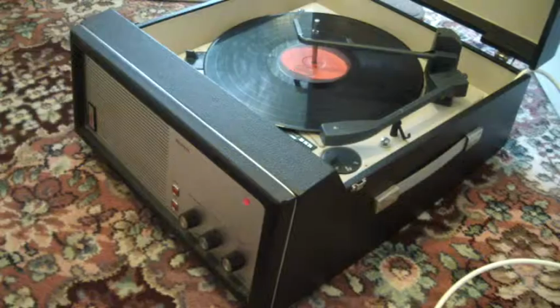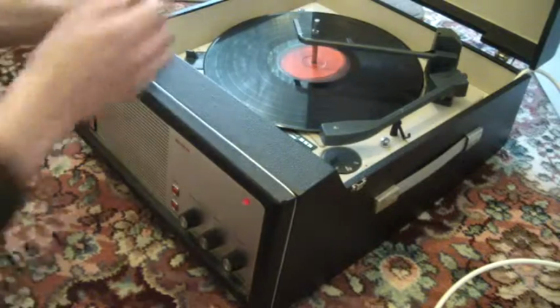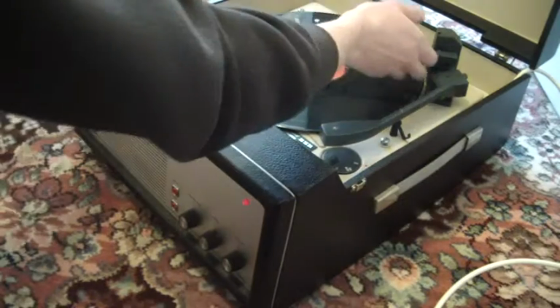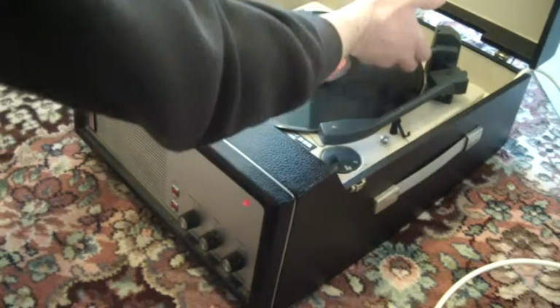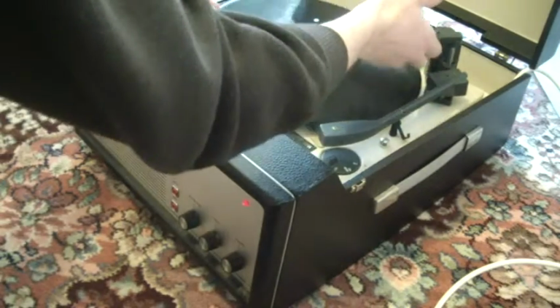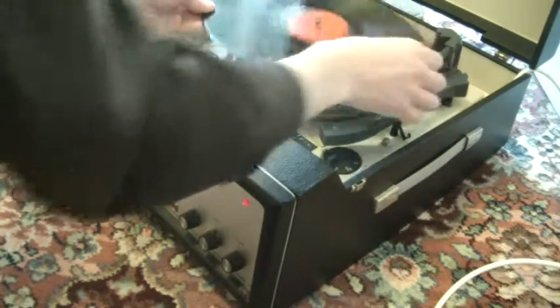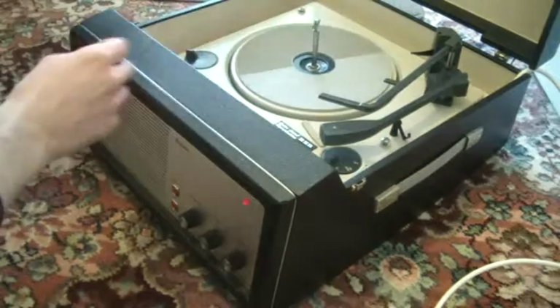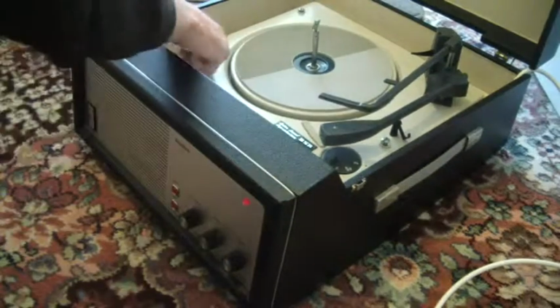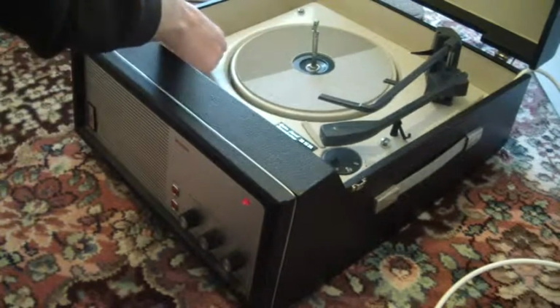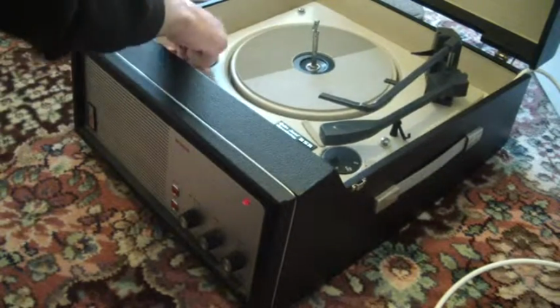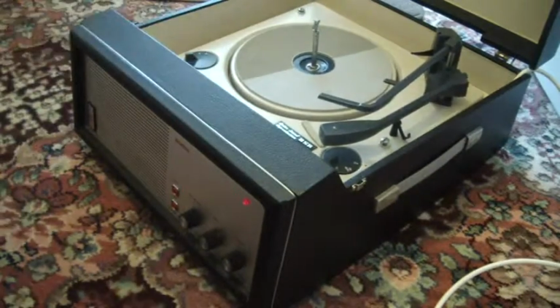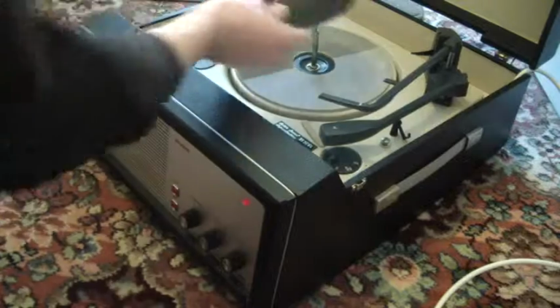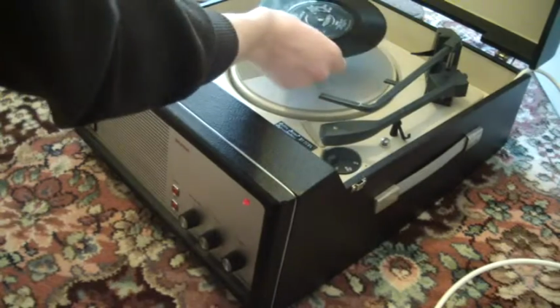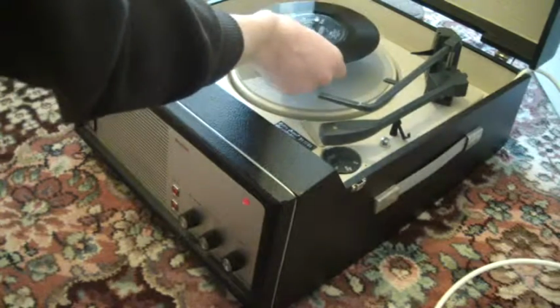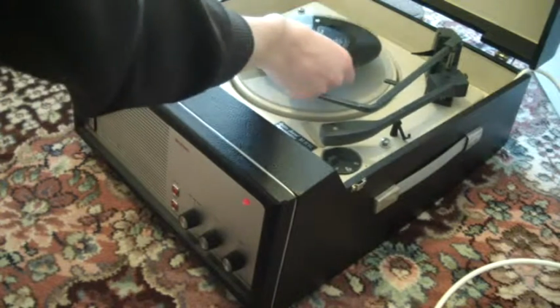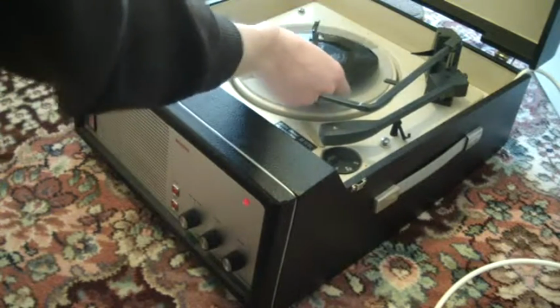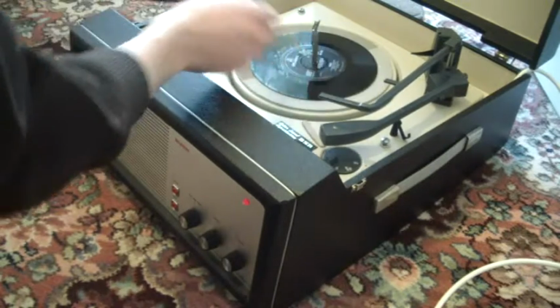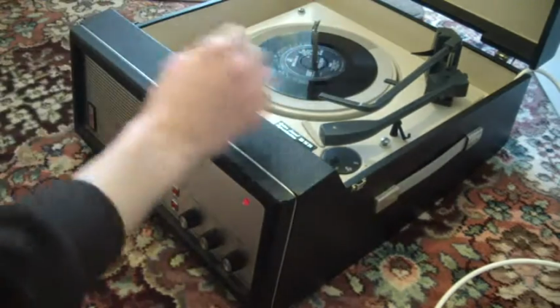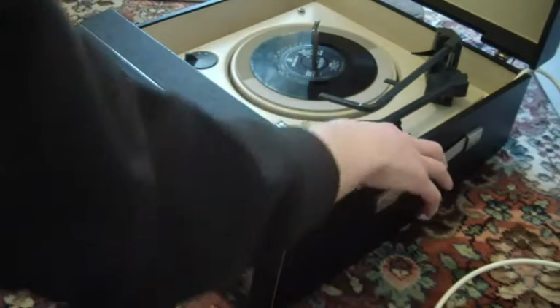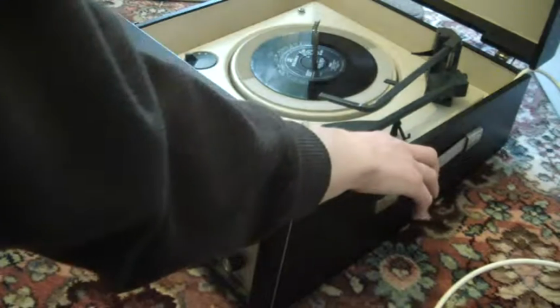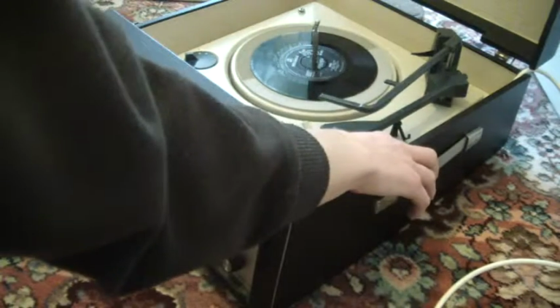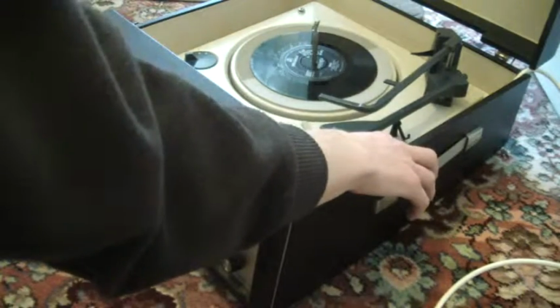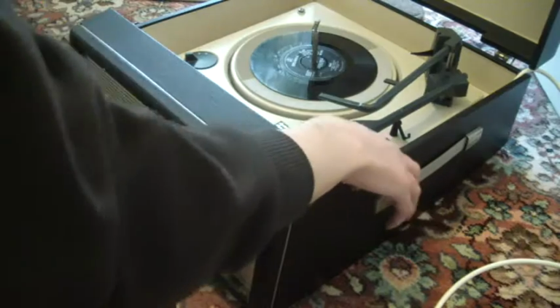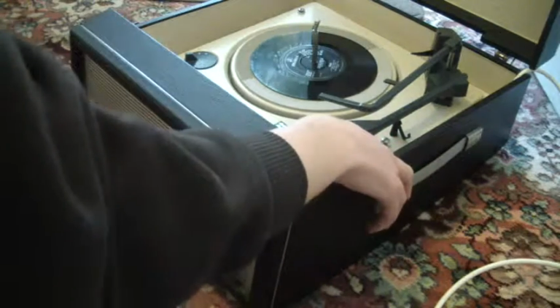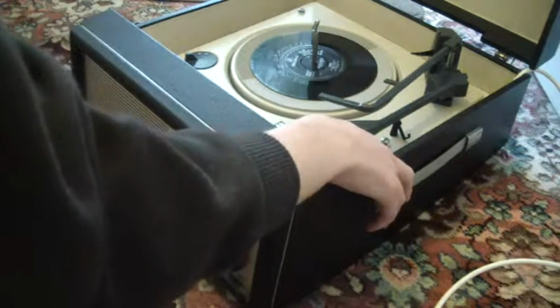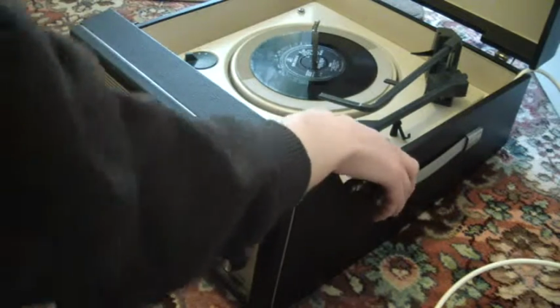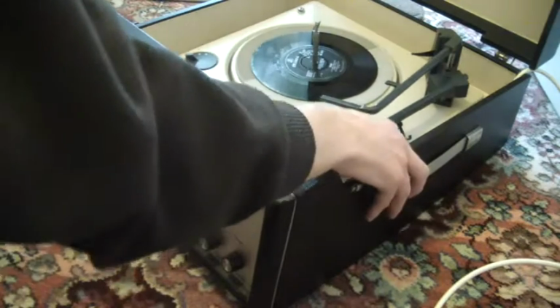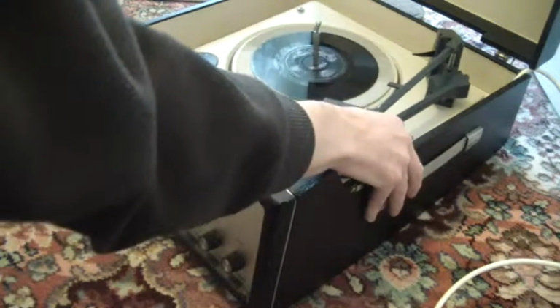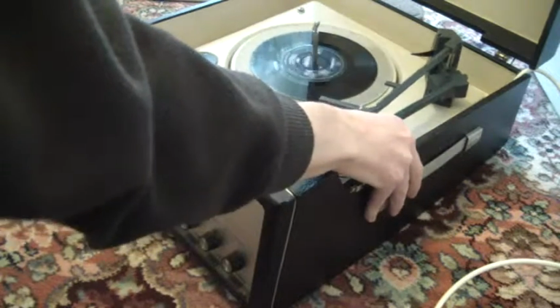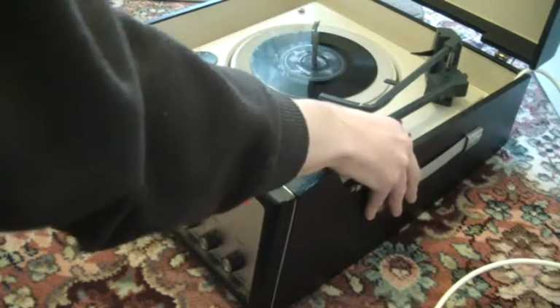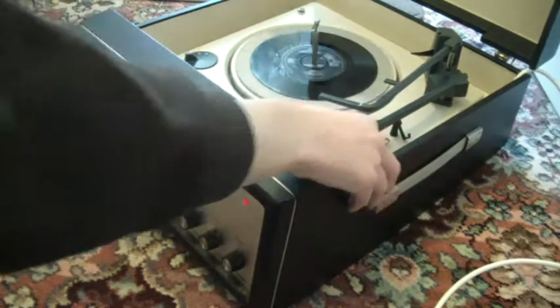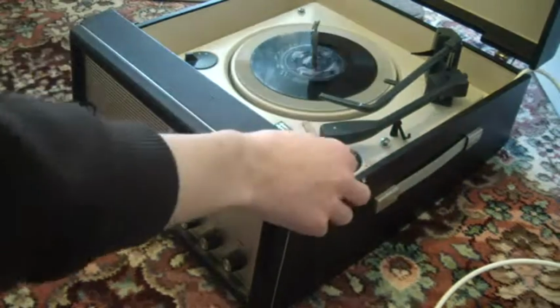If you don't want to use the auto-changer and you just want to put on one record at a time, you can just manually put it on and wiggle it down the post, and just turn the switch to the first position that says 'on manual', and then you can just put the arm onto the record yourself.